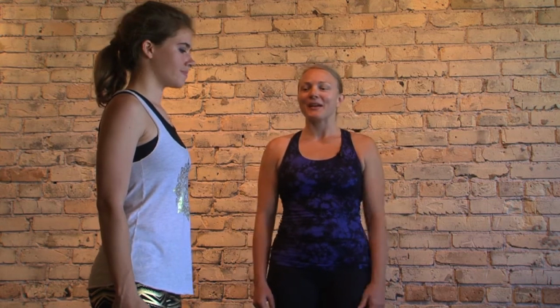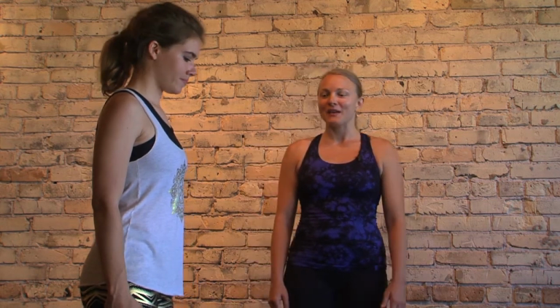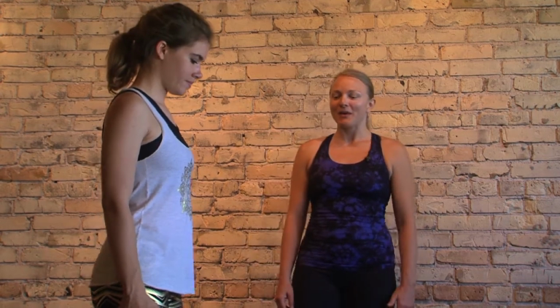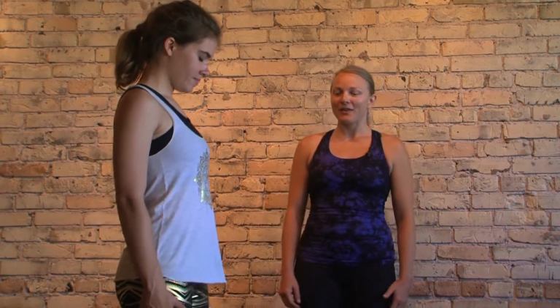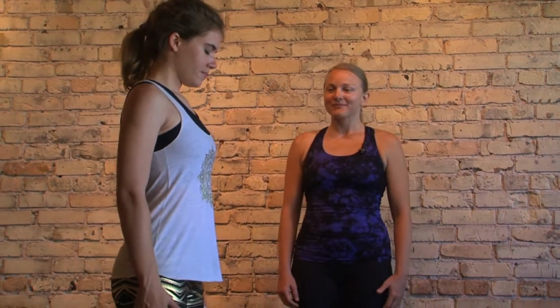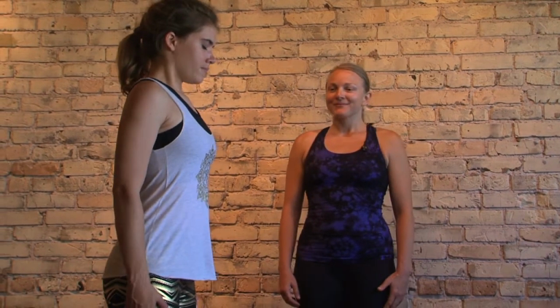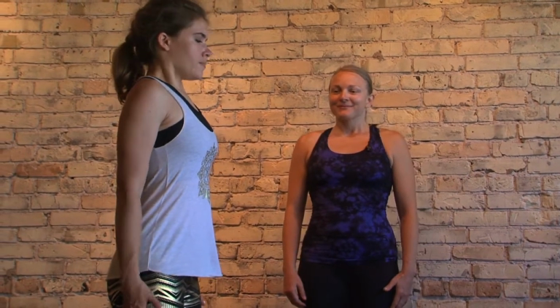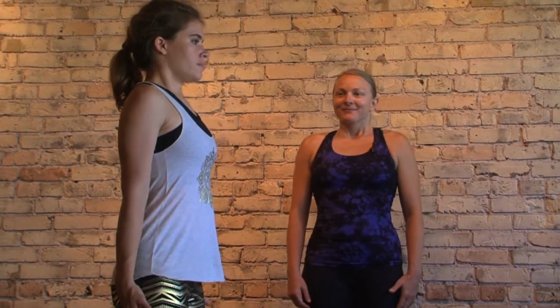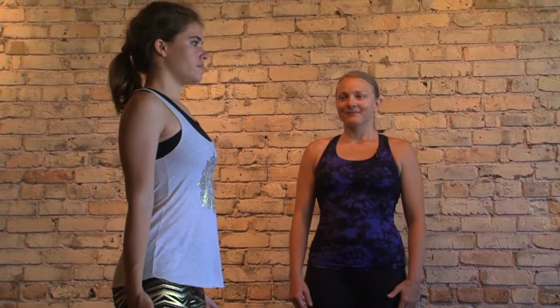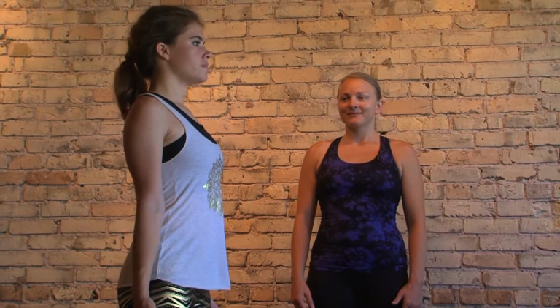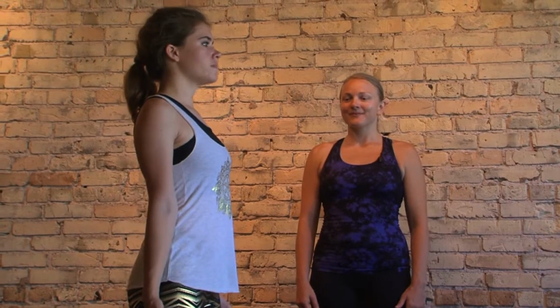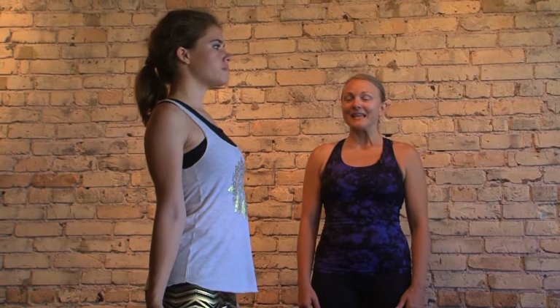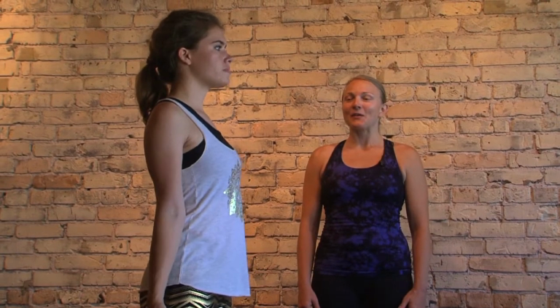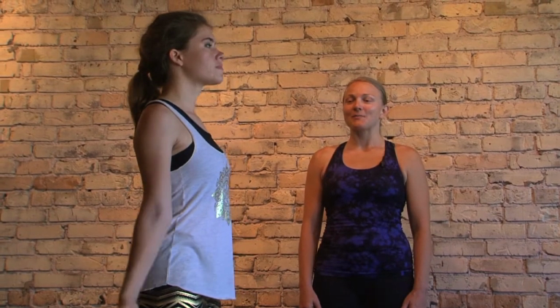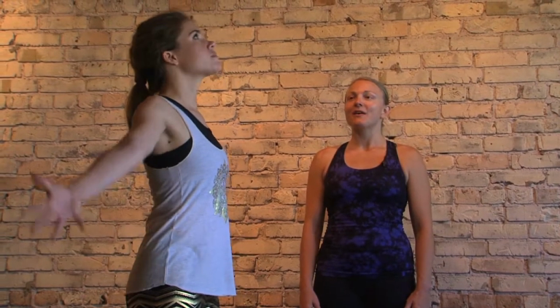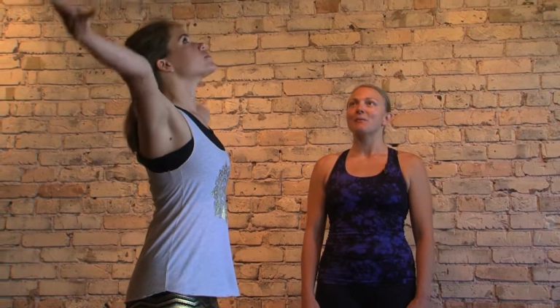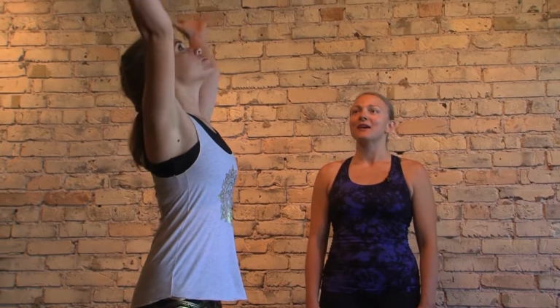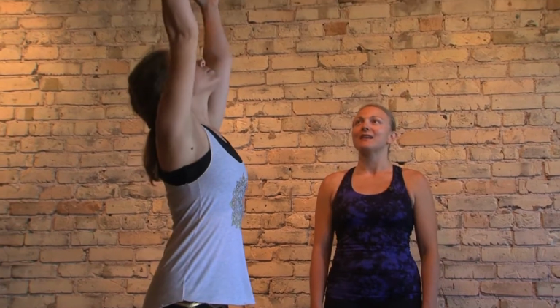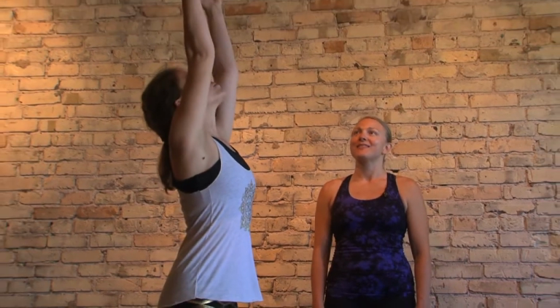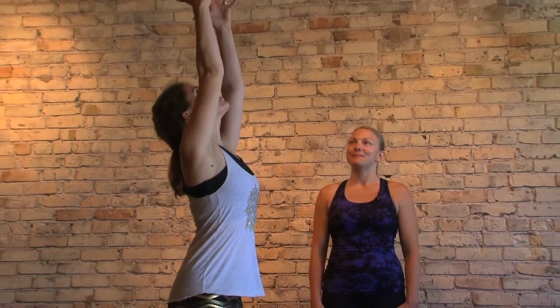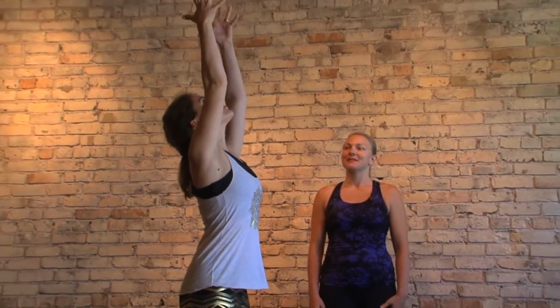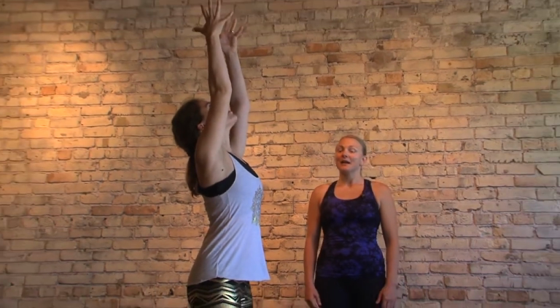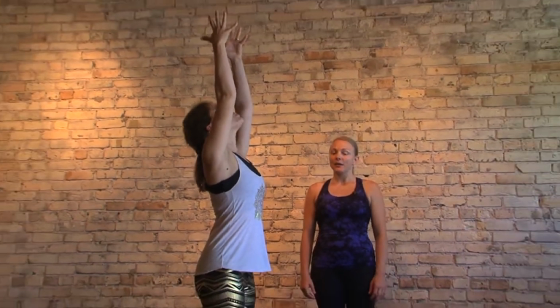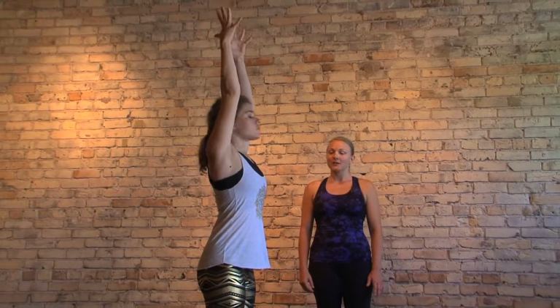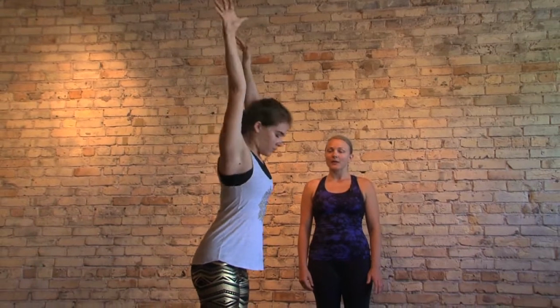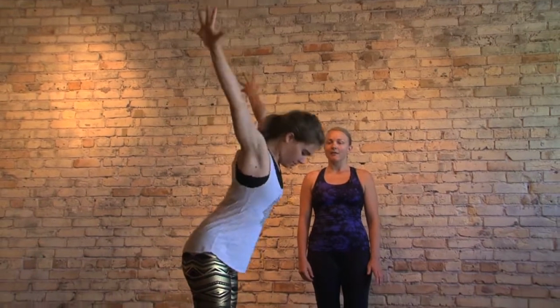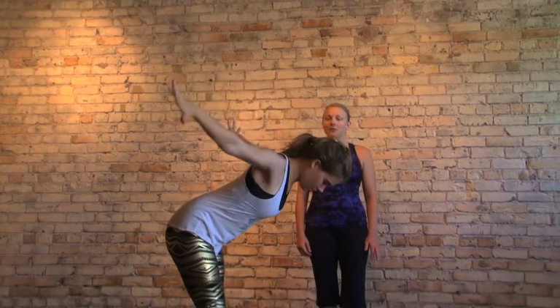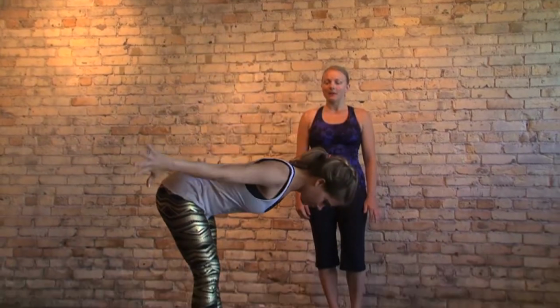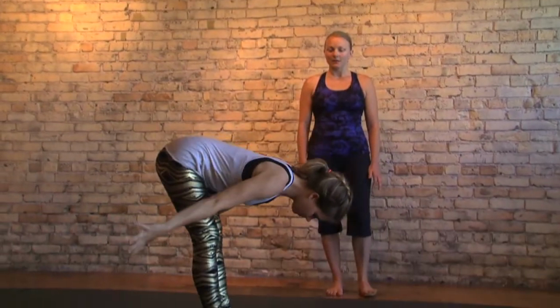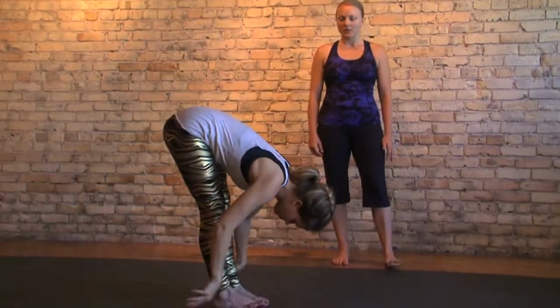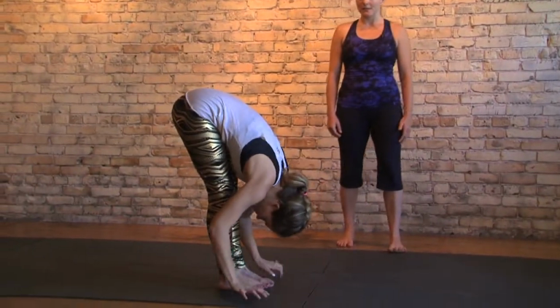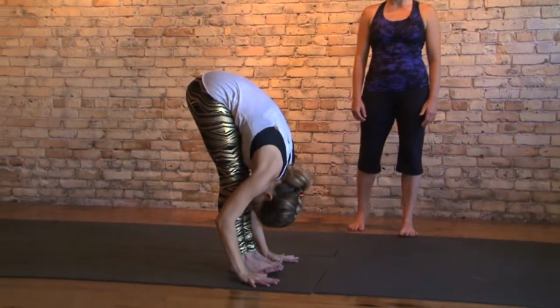Go ahead and find your breath. Inhale those arms all the way up overhead, look up, see thumbs. As you exhale, swan dive forward, round out, tuck the chin, see the belly.